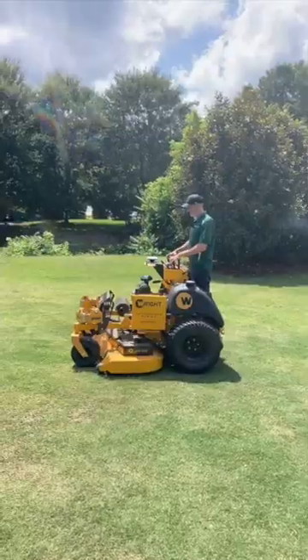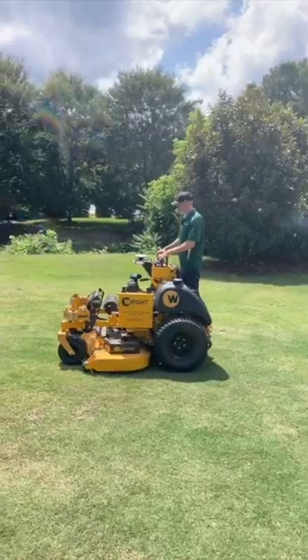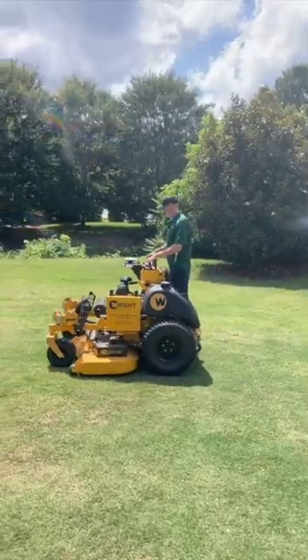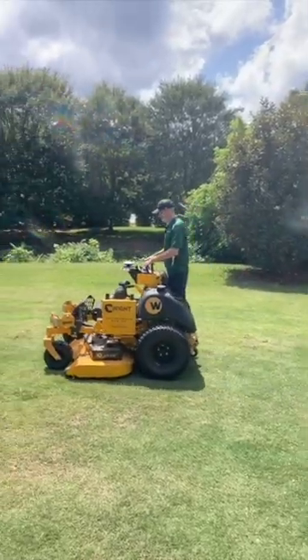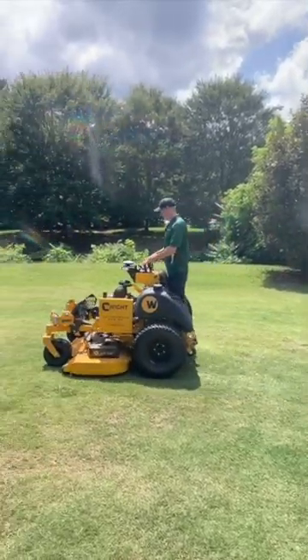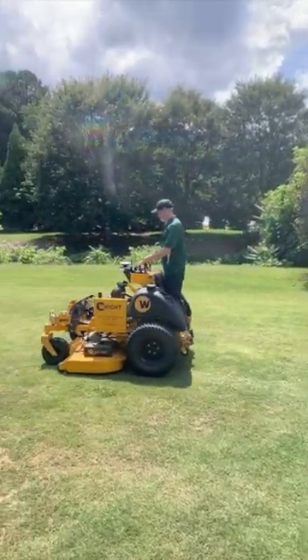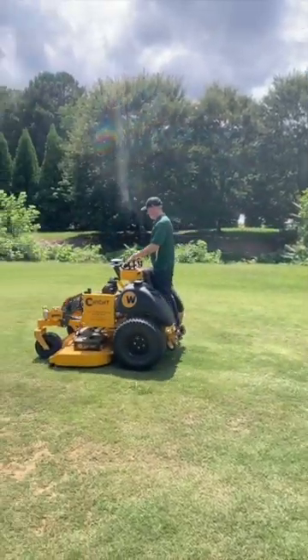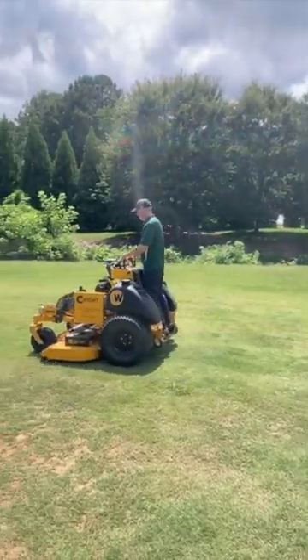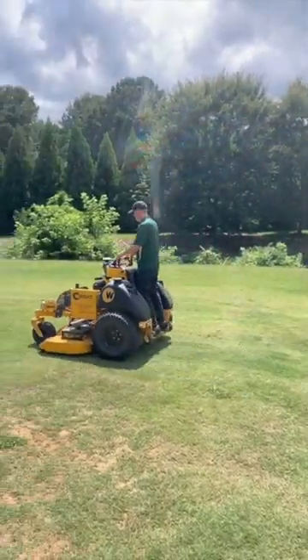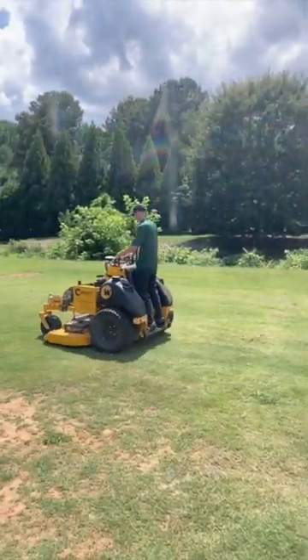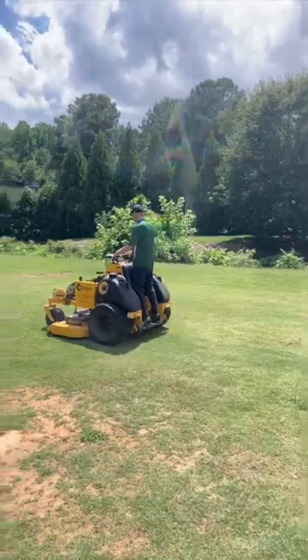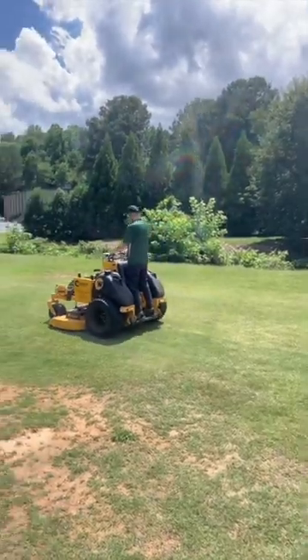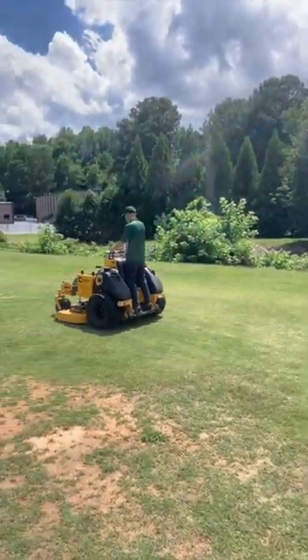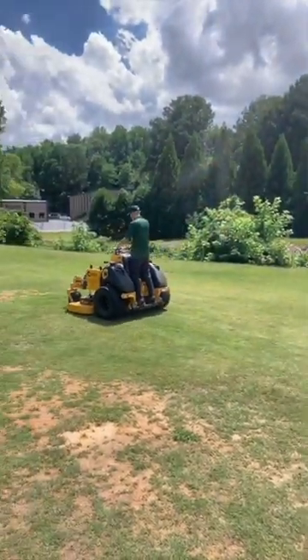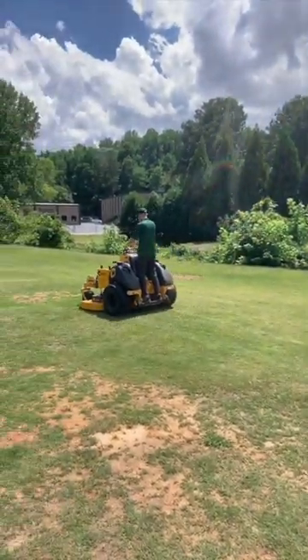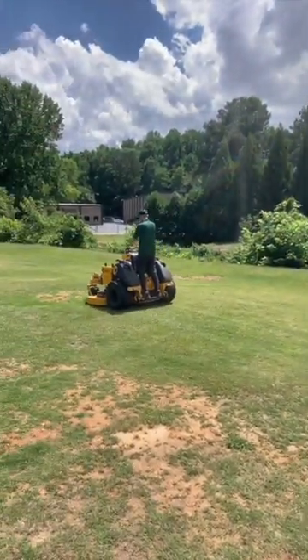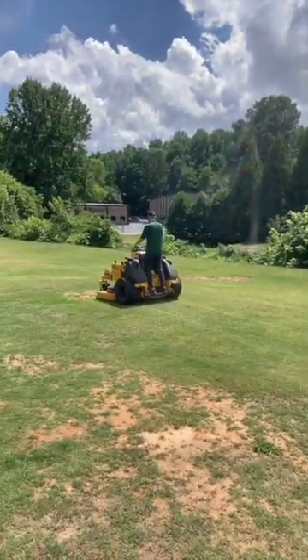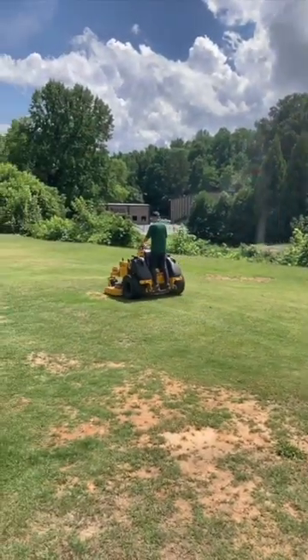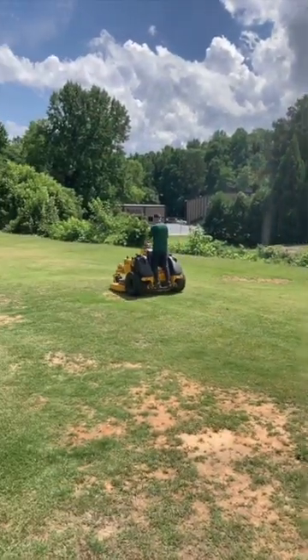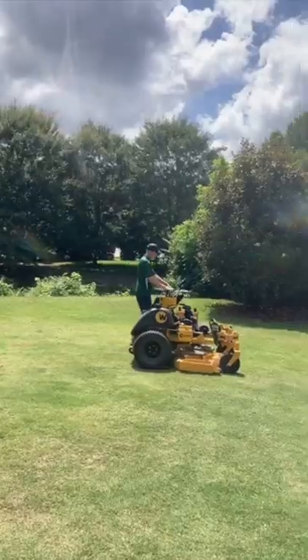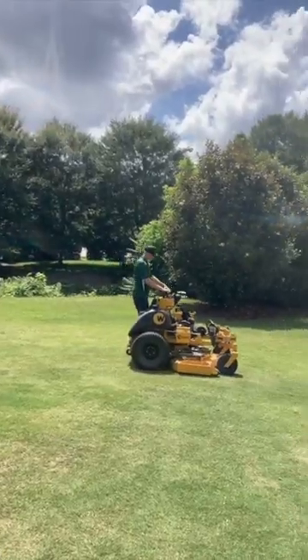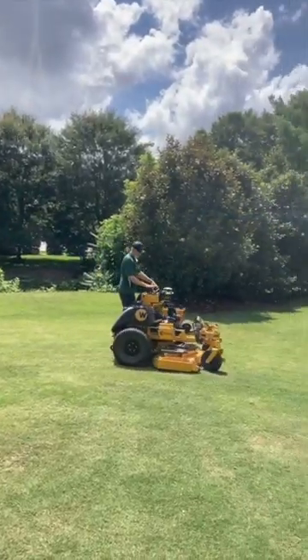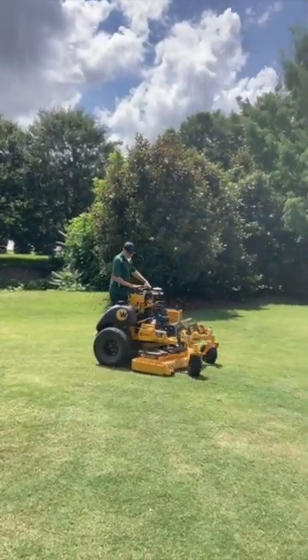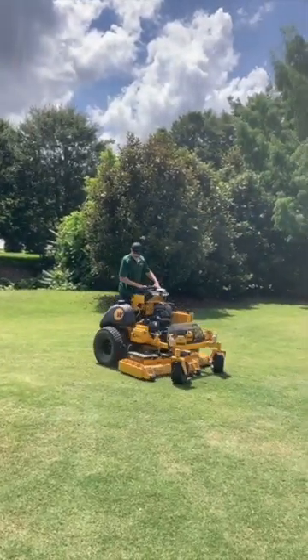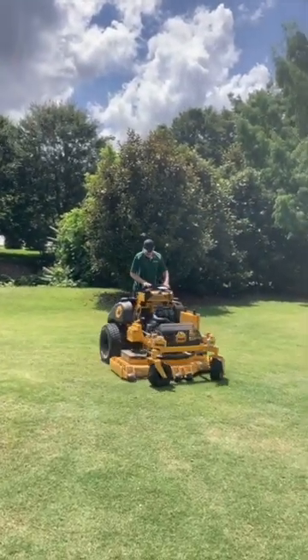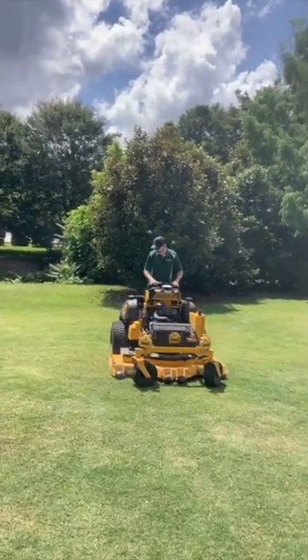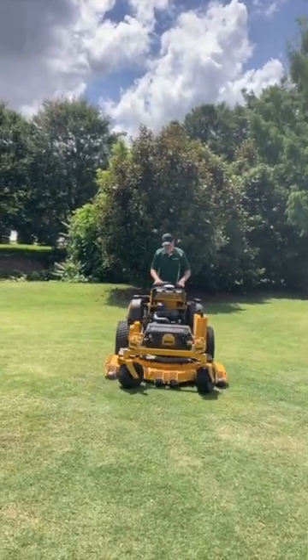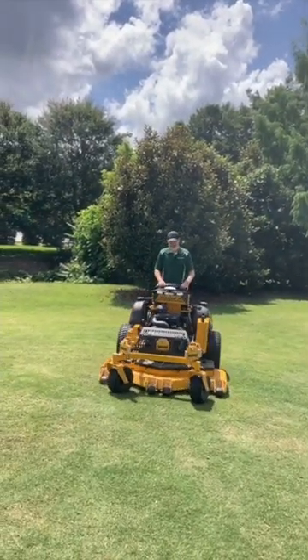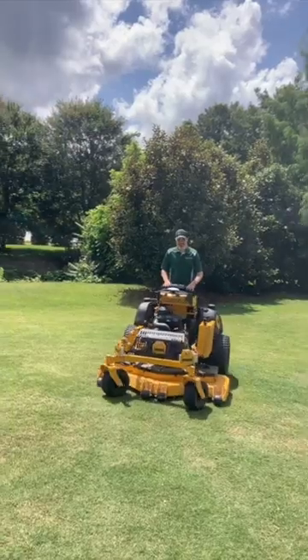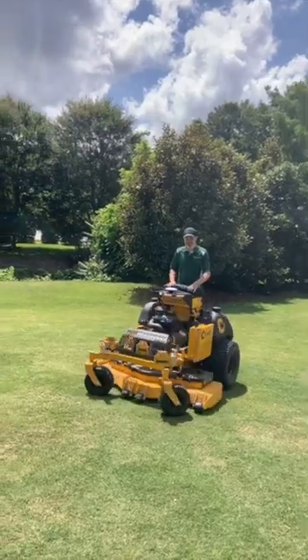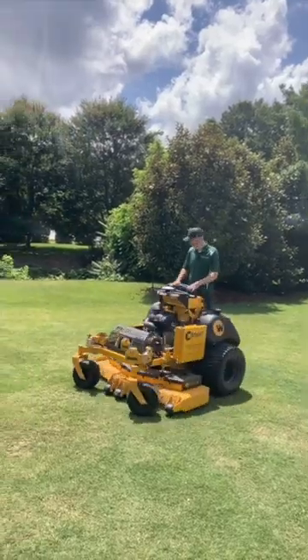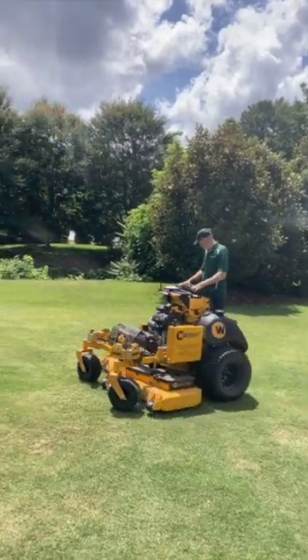Drive it off the trailer. The mower mows great manually — you can still drive it, mow with it, all standard operation, no different from a stock mower. It's a super productive stand-on with a great dealer network.